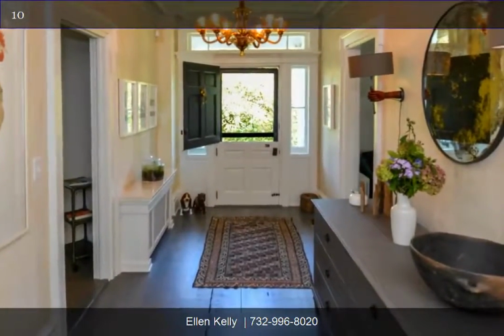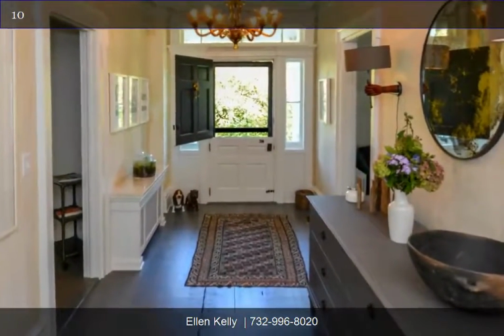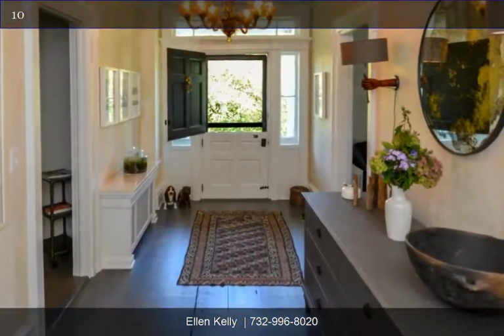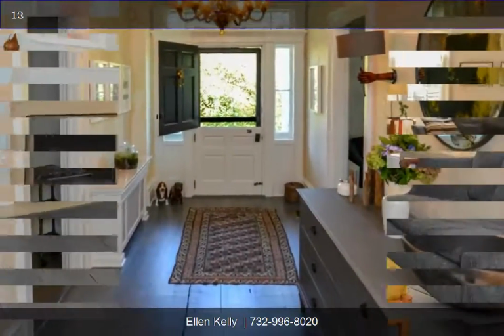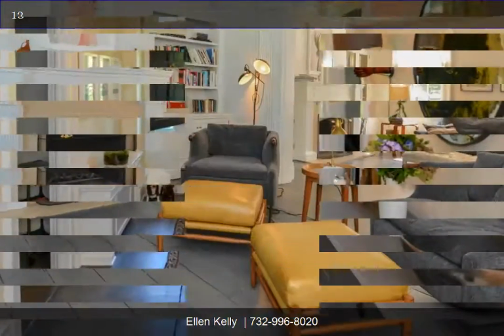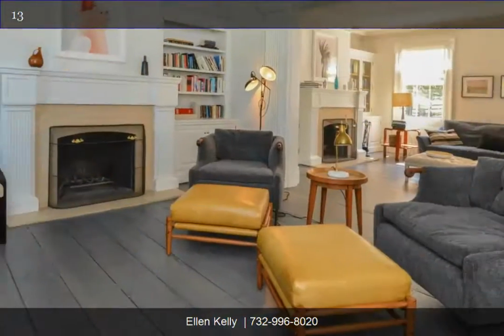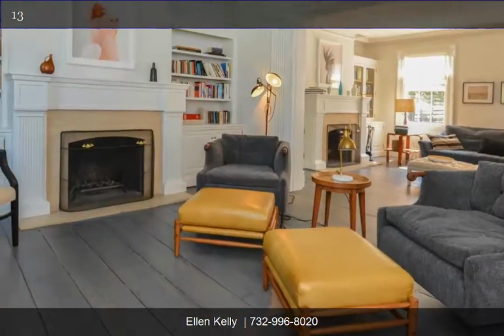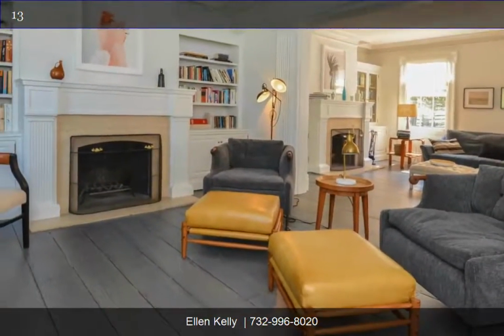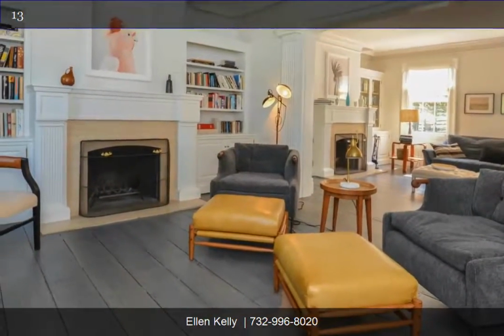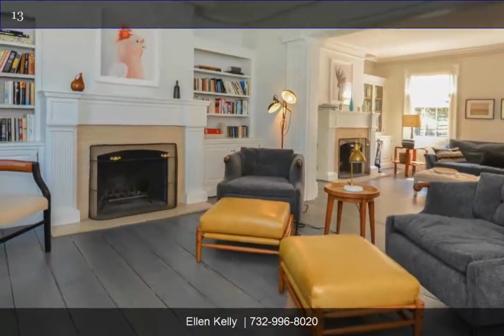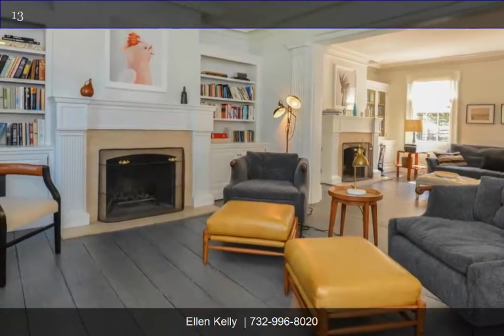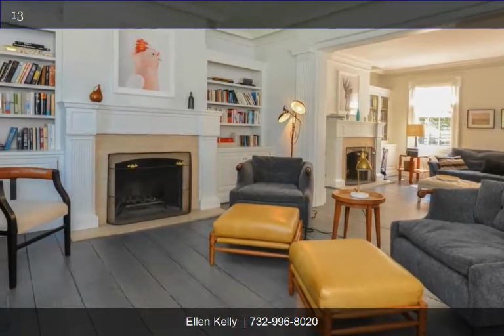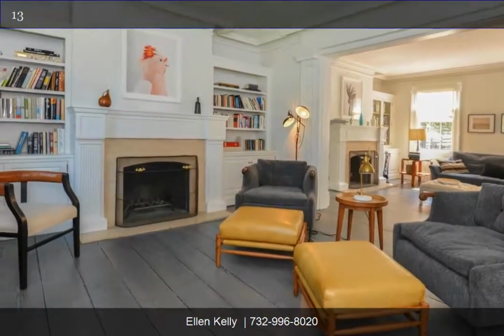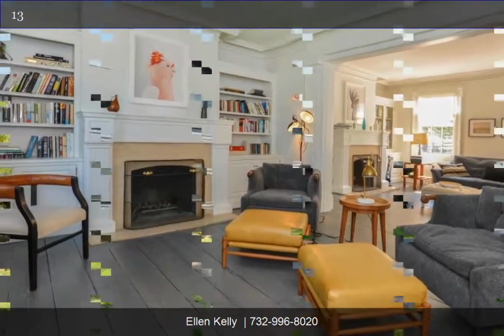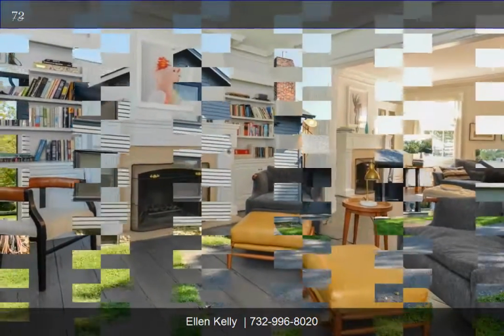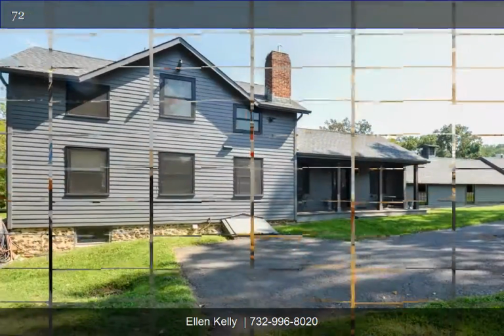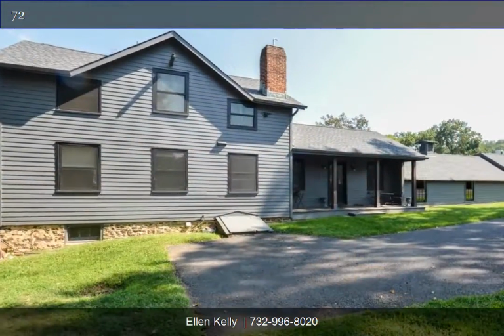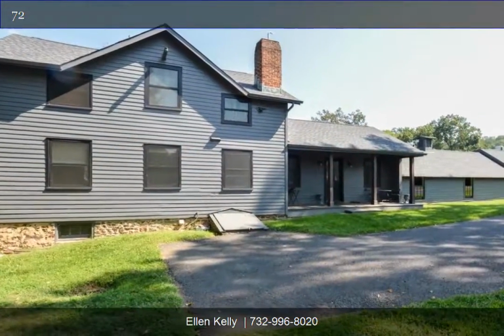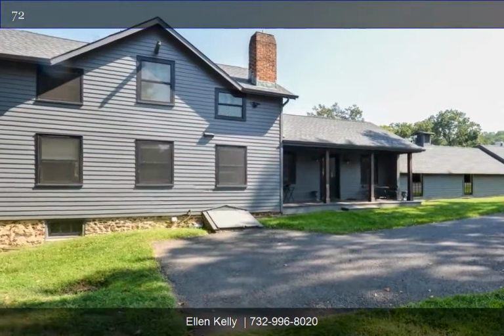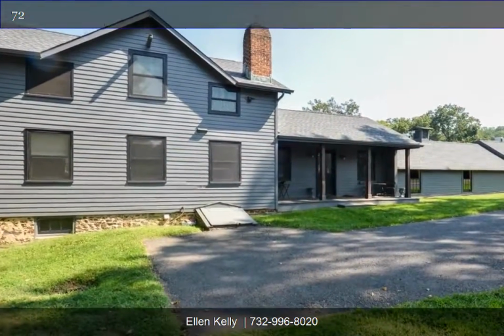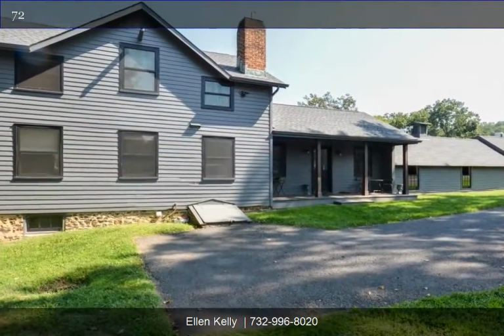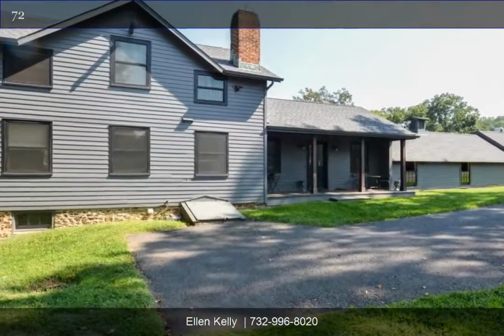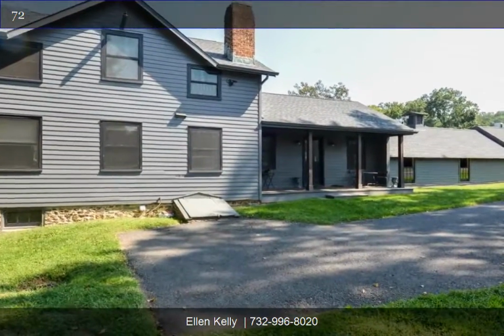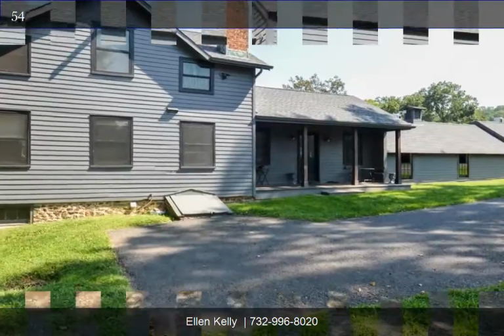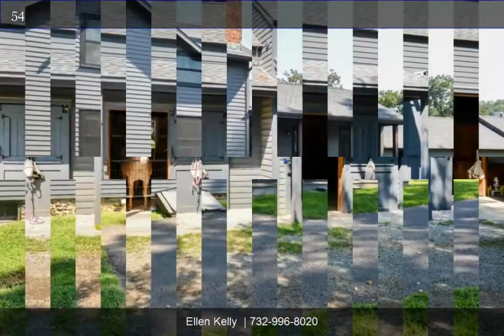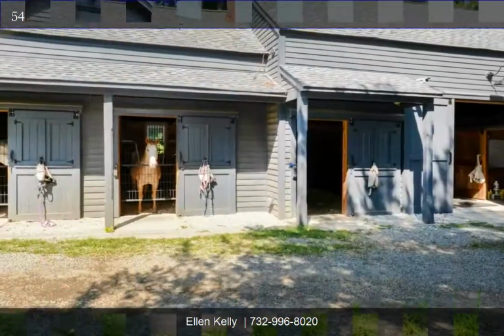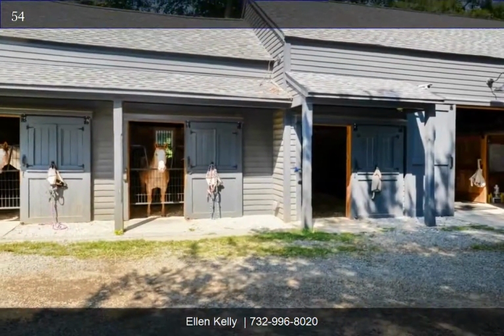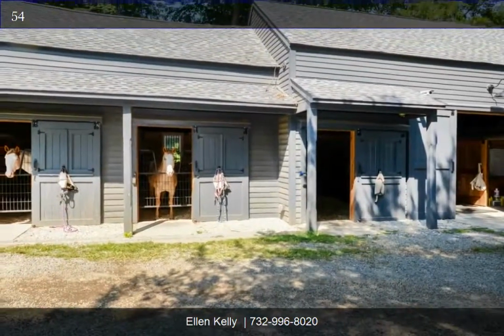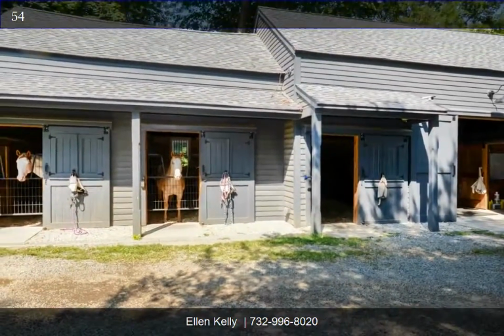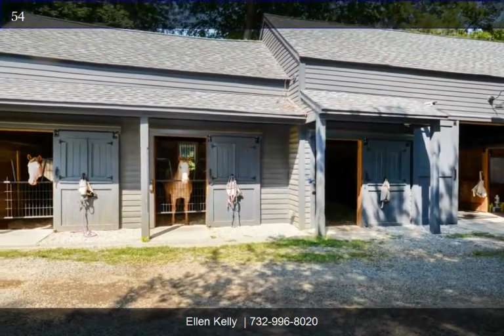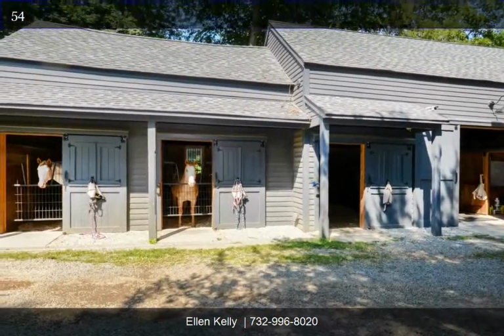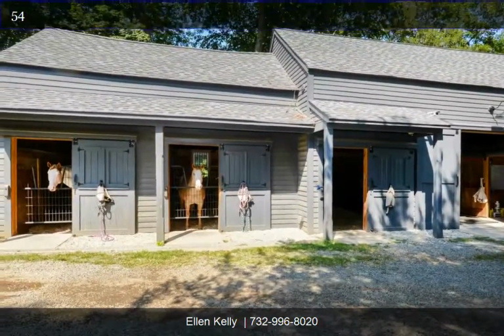Fully remodeled two-bedroom, two-bath guest cottage, multiple custom barns, spectacular pasture, complete property surveillance including cameras in every stall for the ultimate peace of mind.